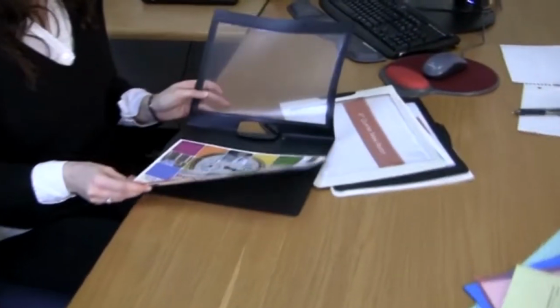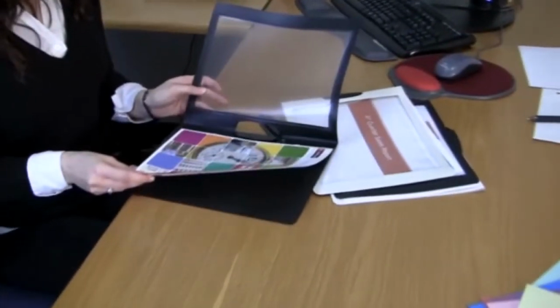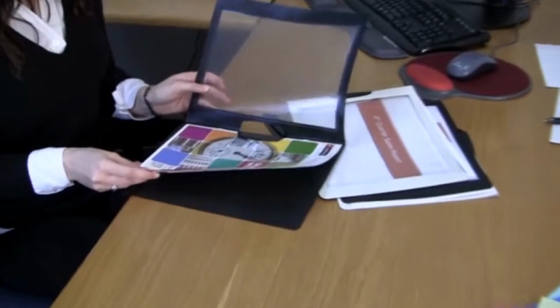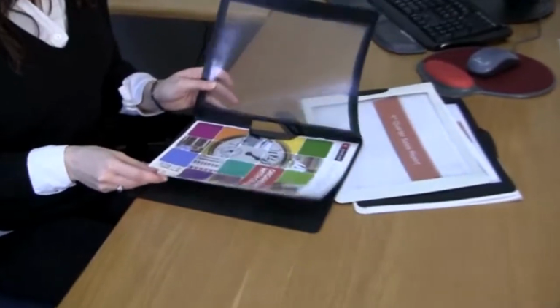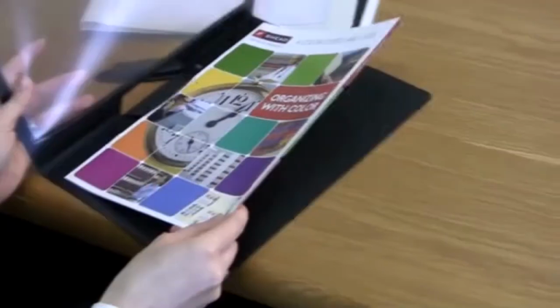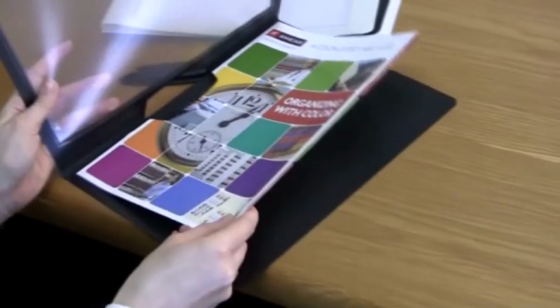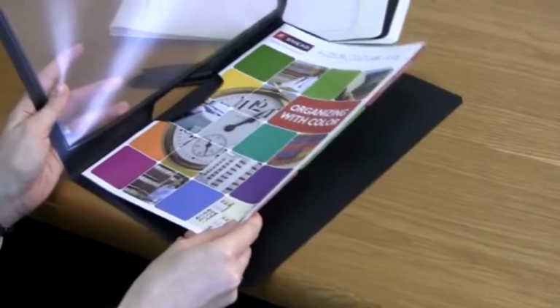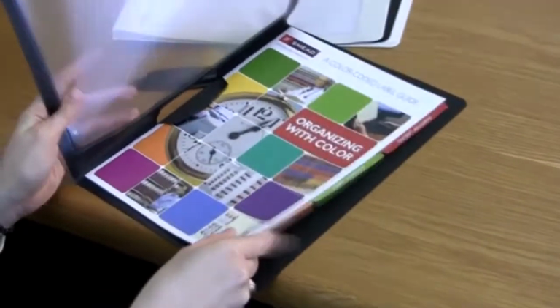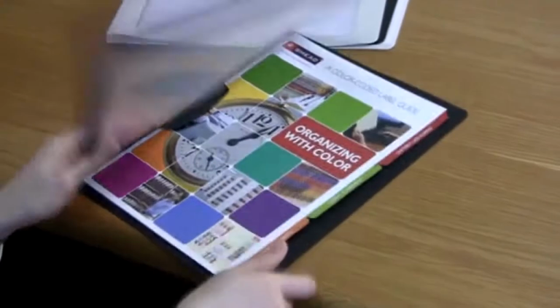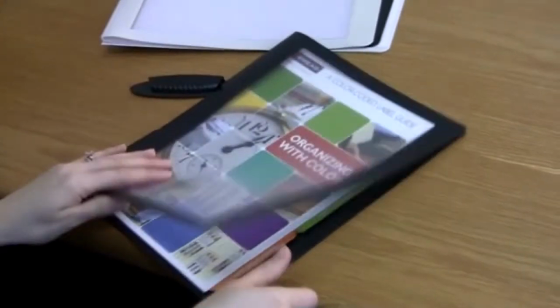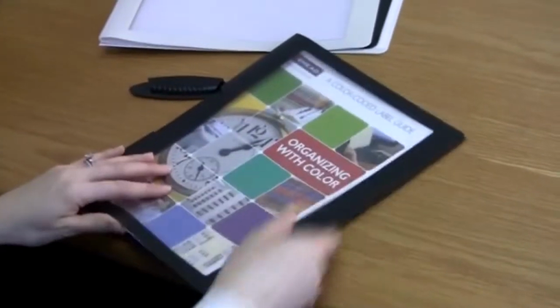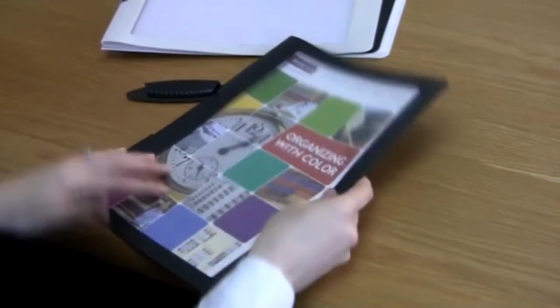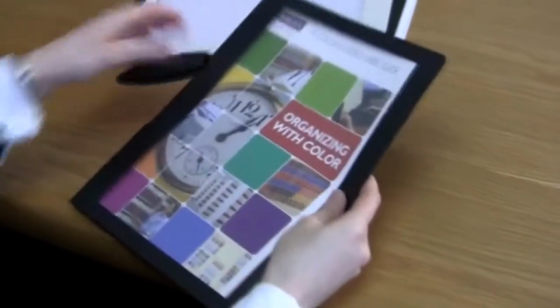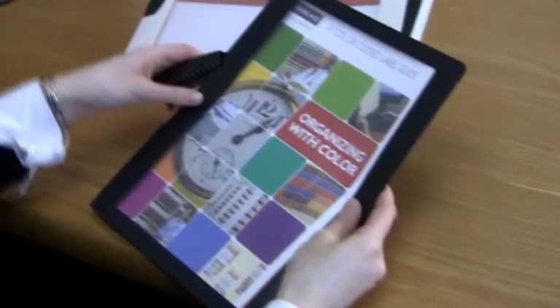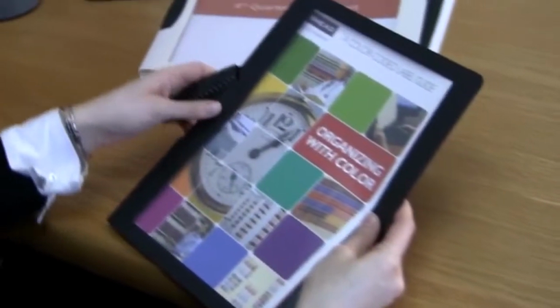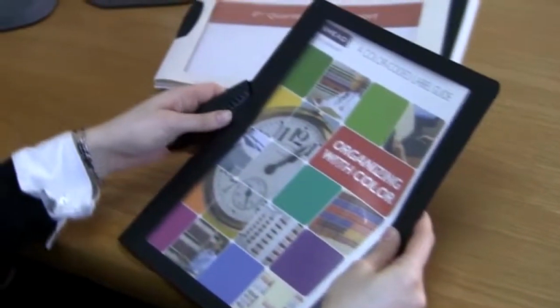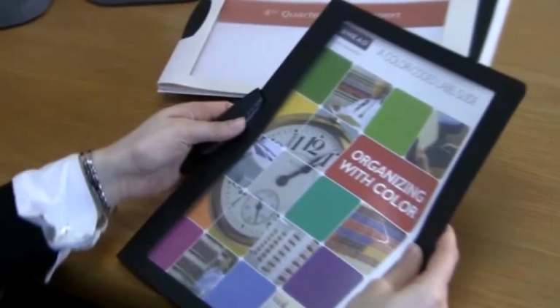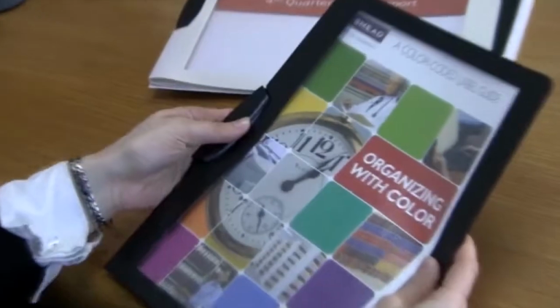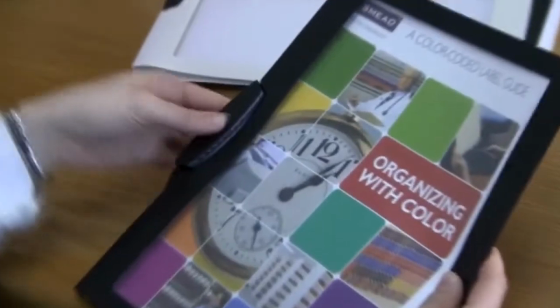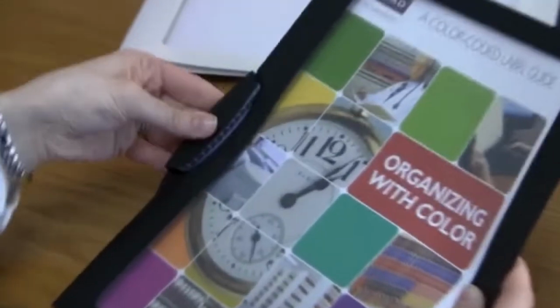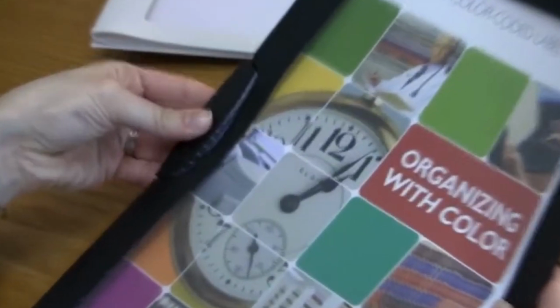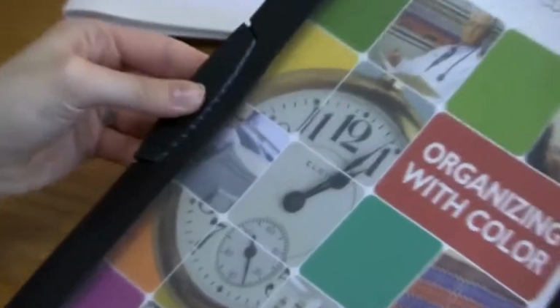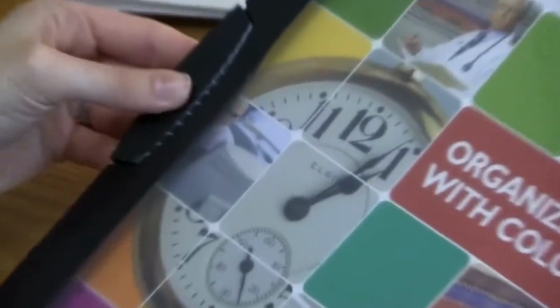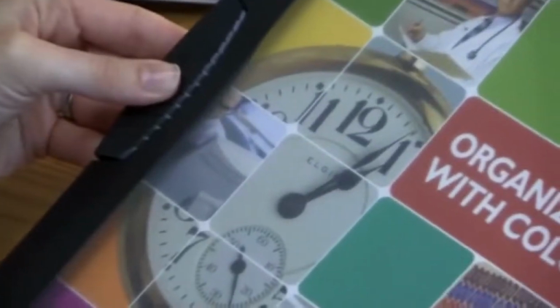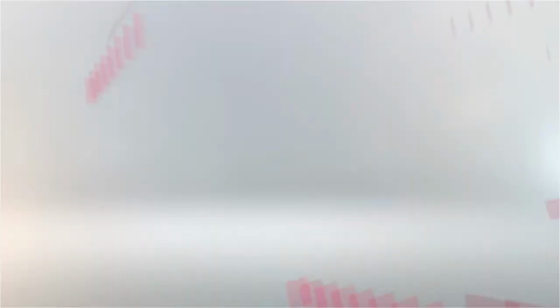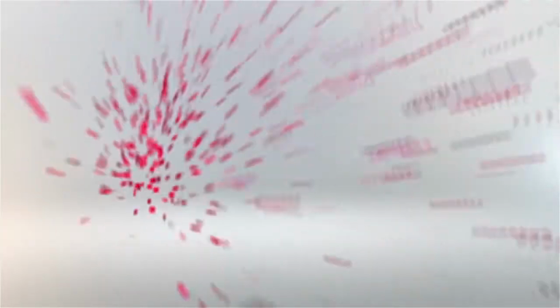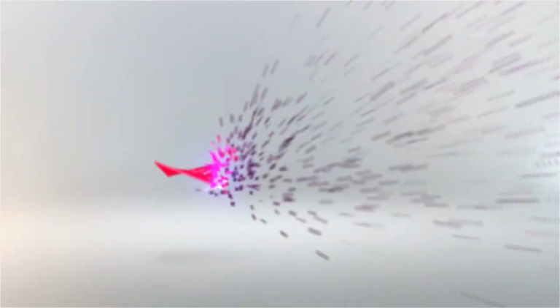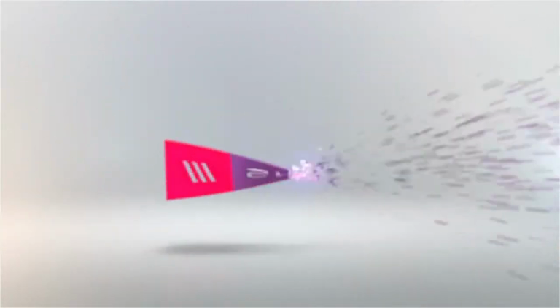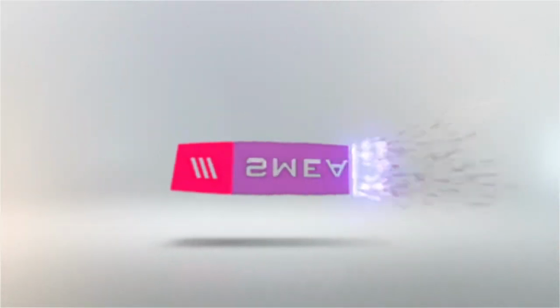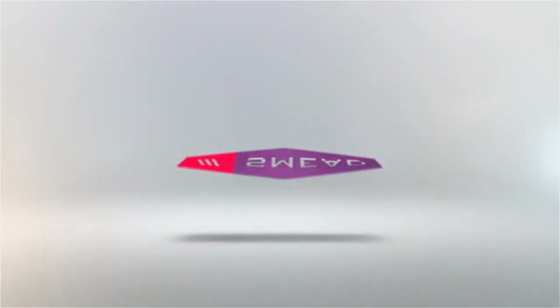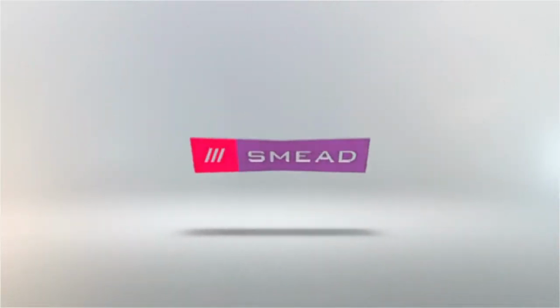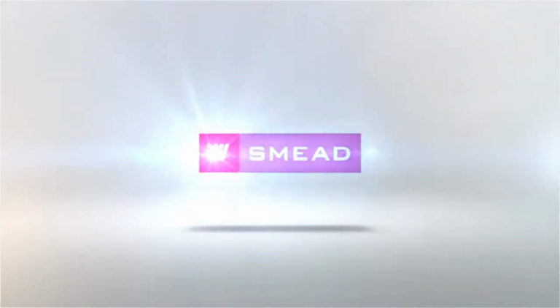Great for both students and faculty. Make a positive impression with a FrameView report cover from SME, keeping you organized.